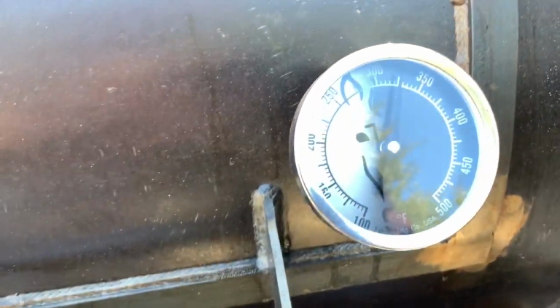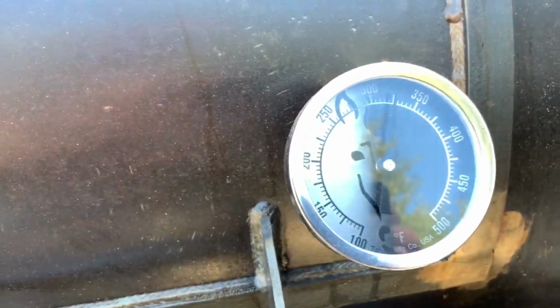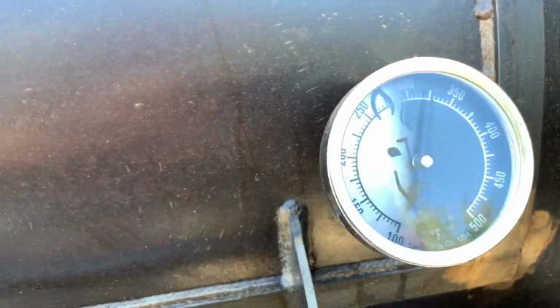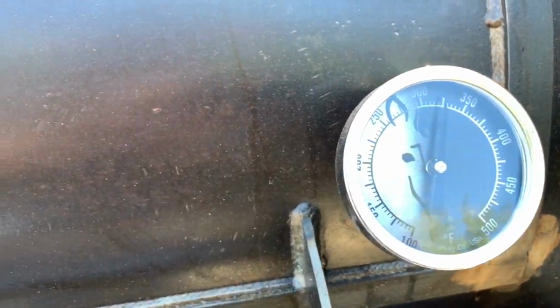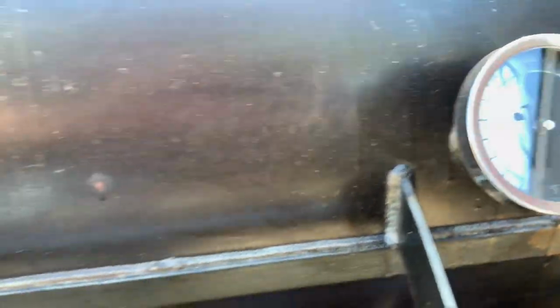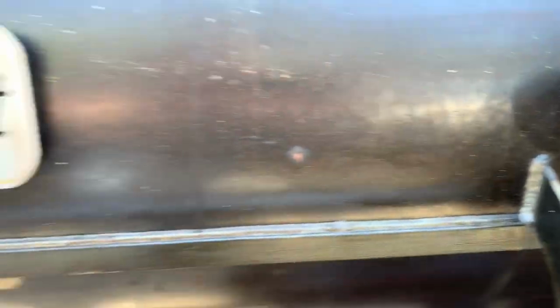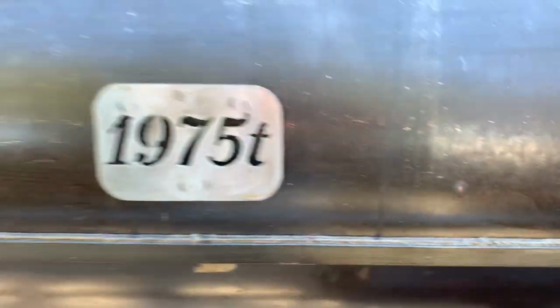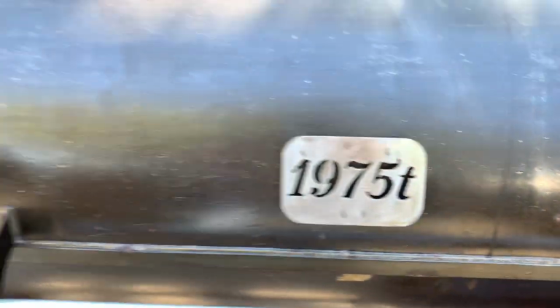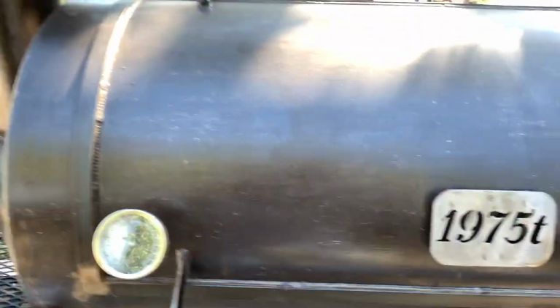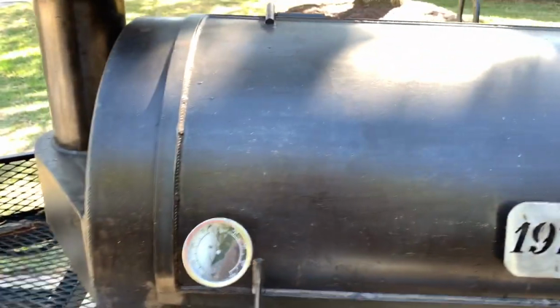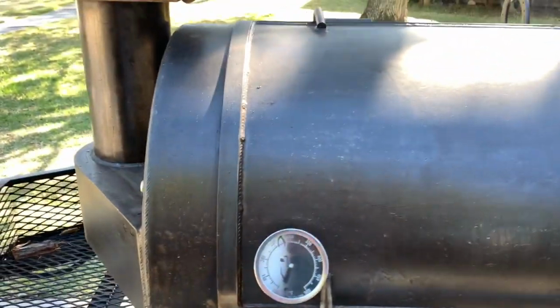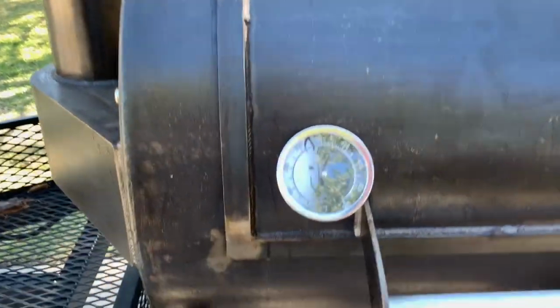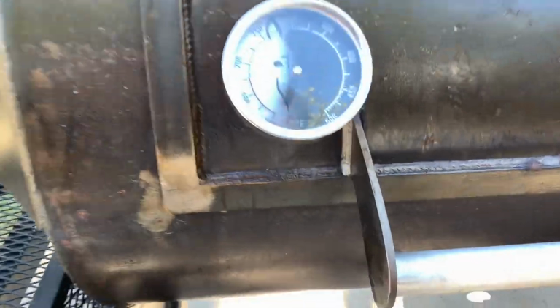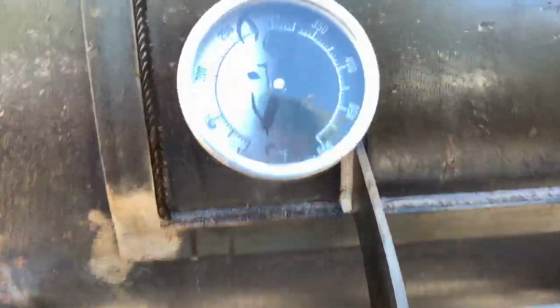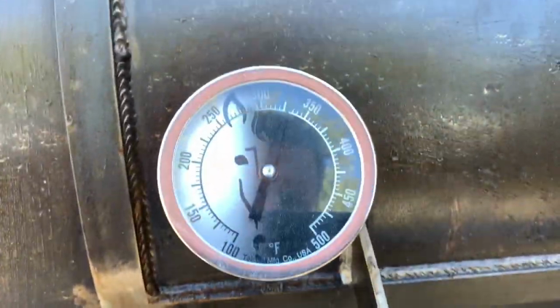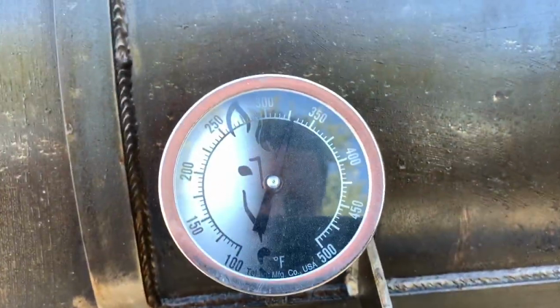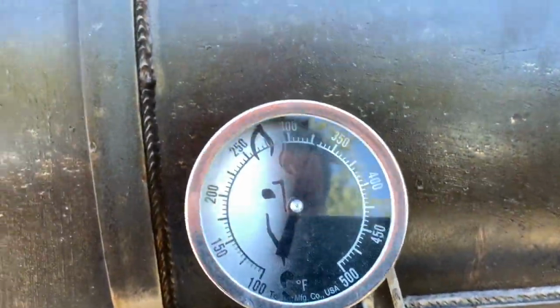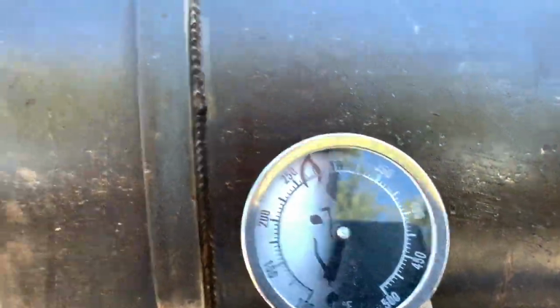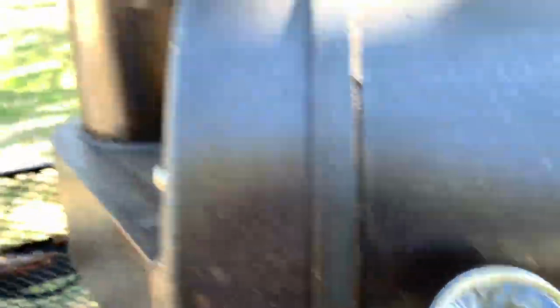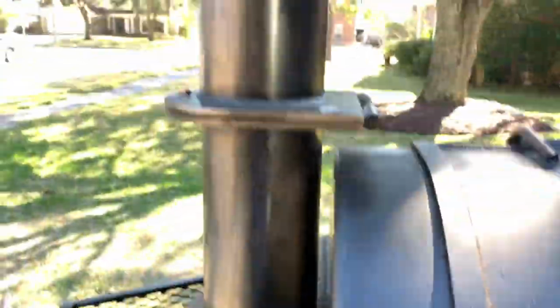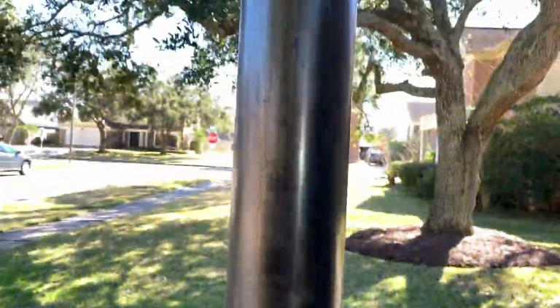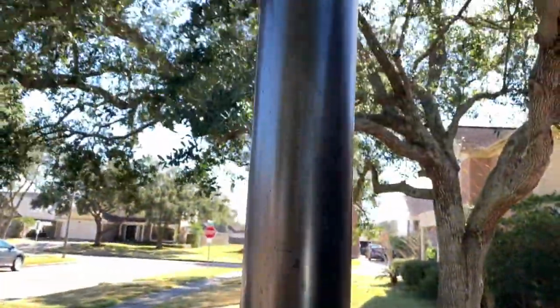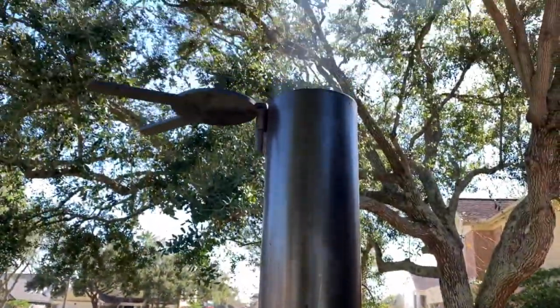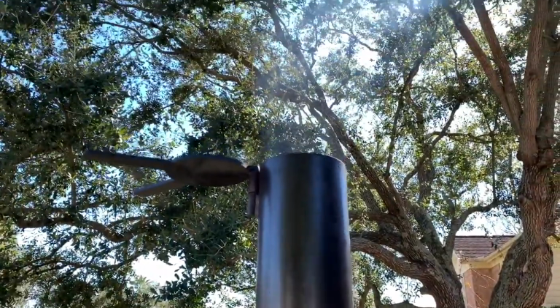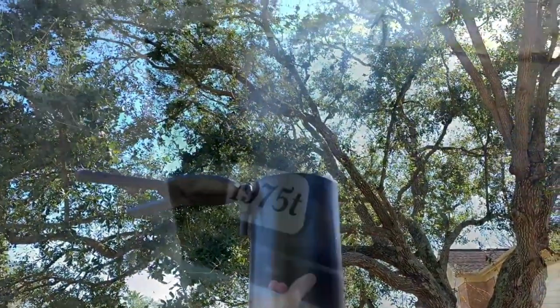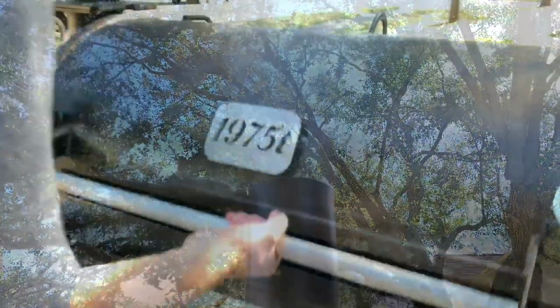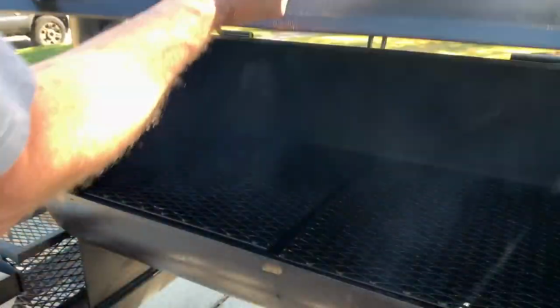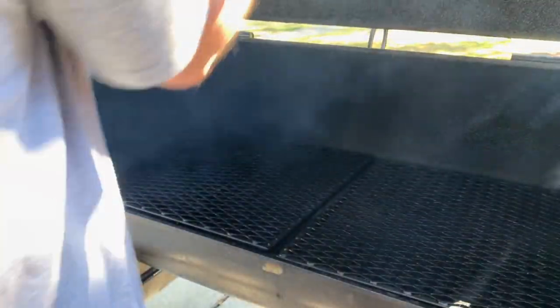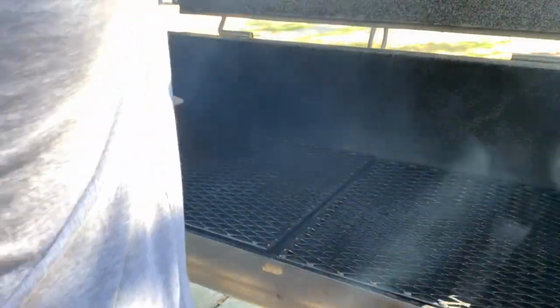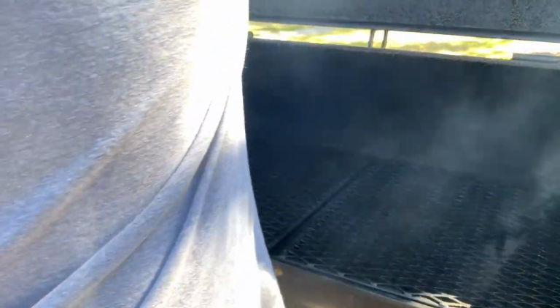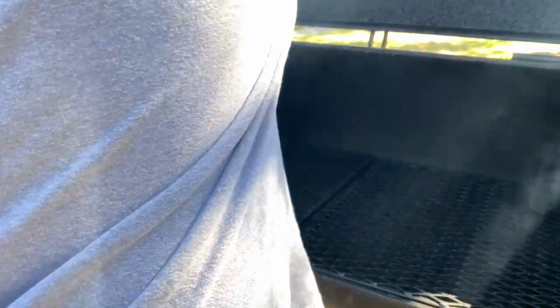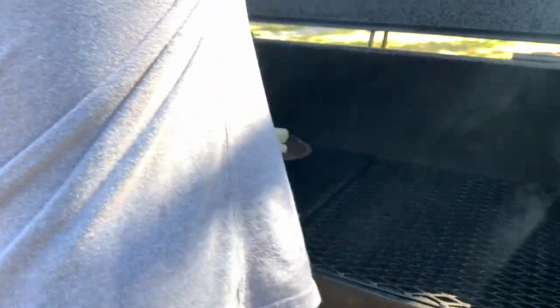The other secret to getting a crispy skin on your chicken wings is that you have to cook at high heat. This is not a low-and-slow cook — it has to be 325 to 350 degrees at least, and that'll give you that good crispy skin.